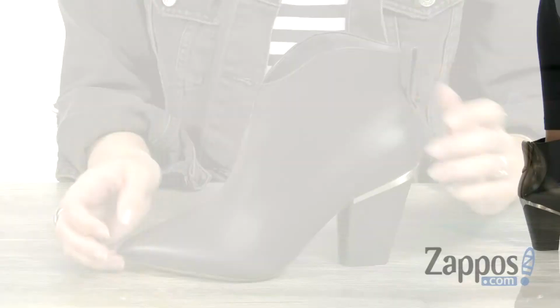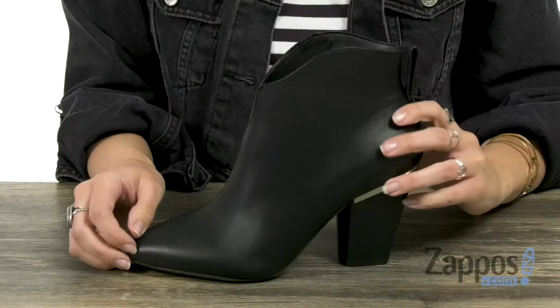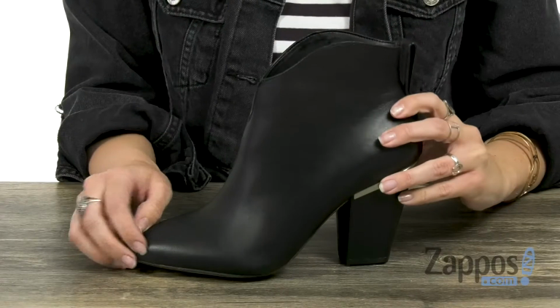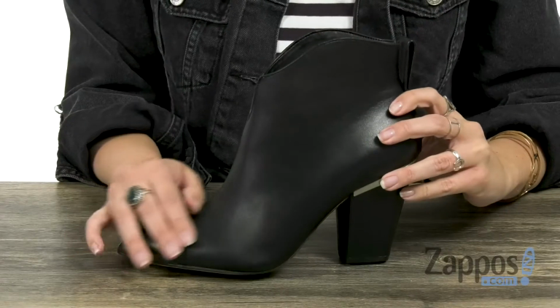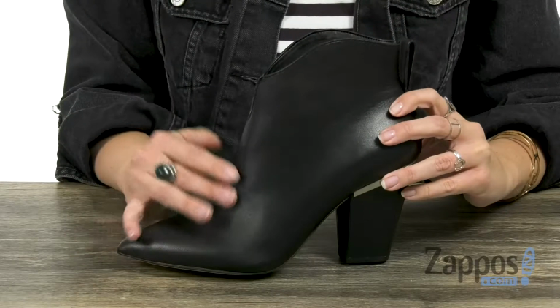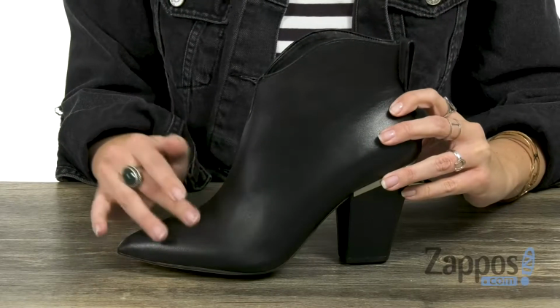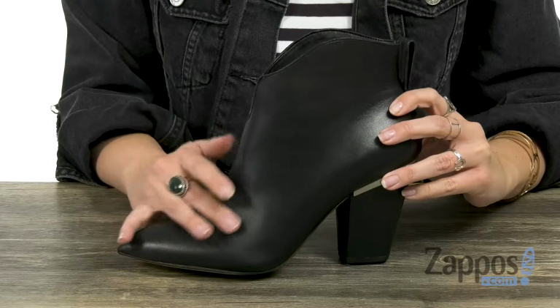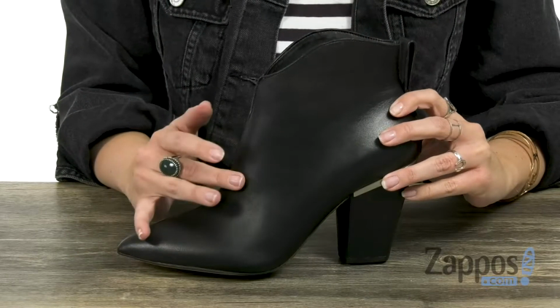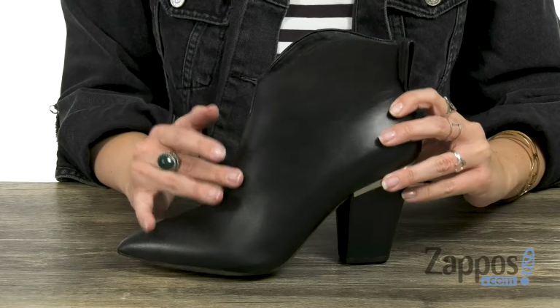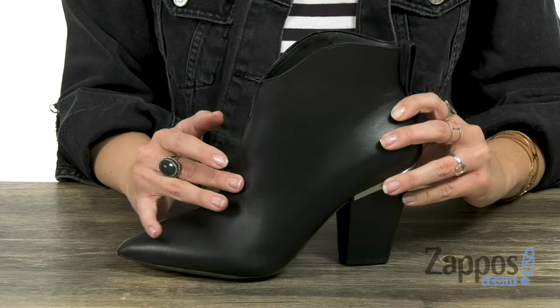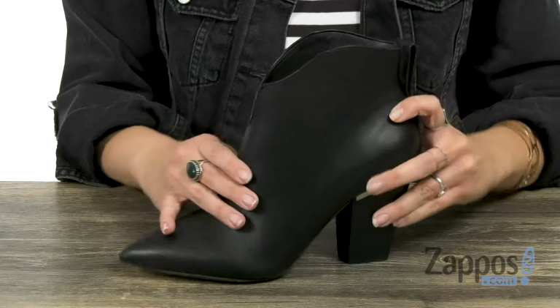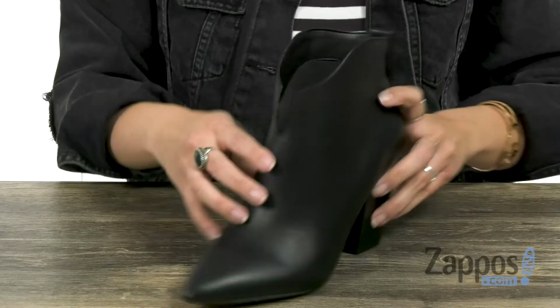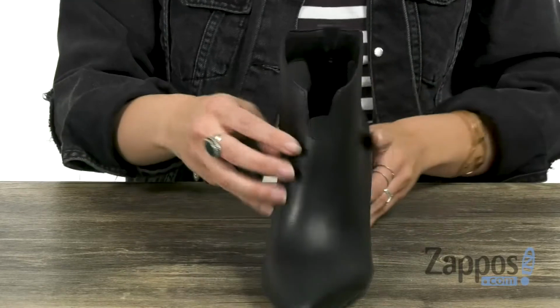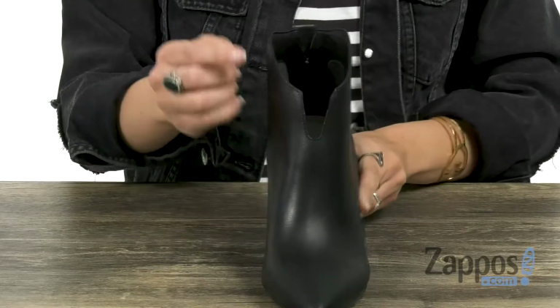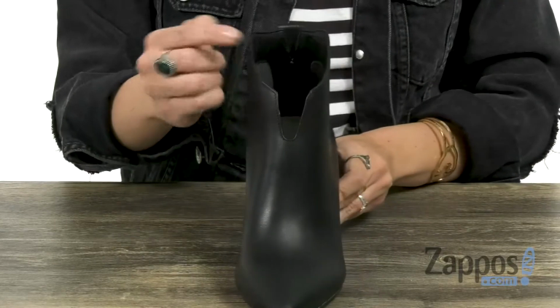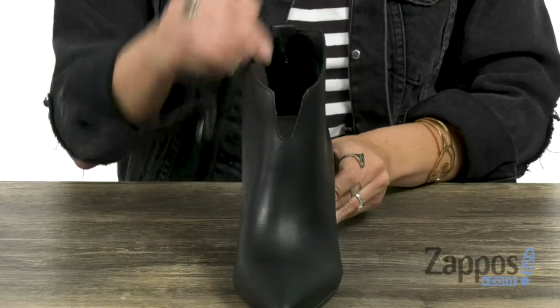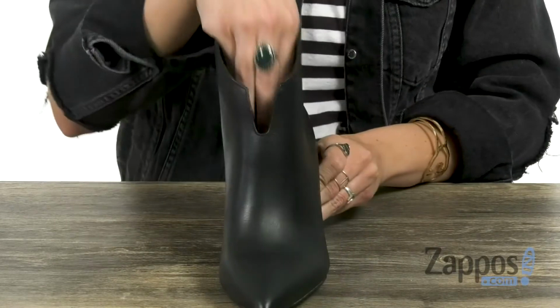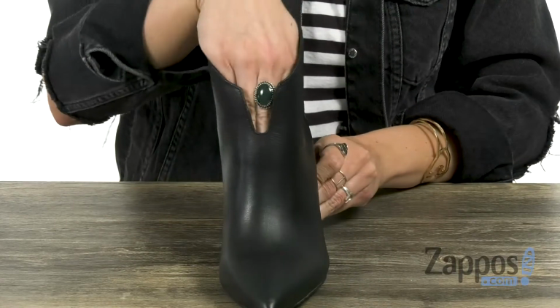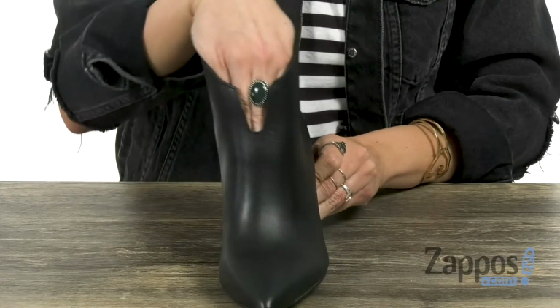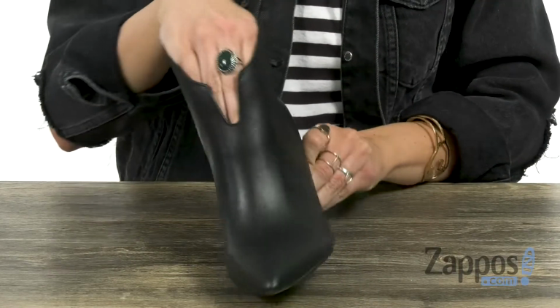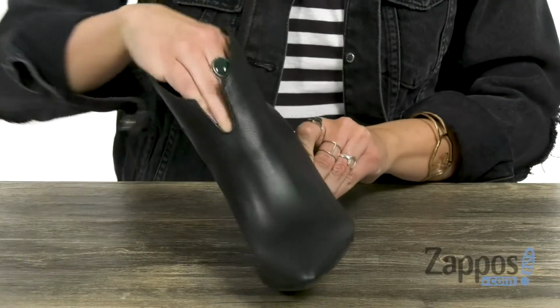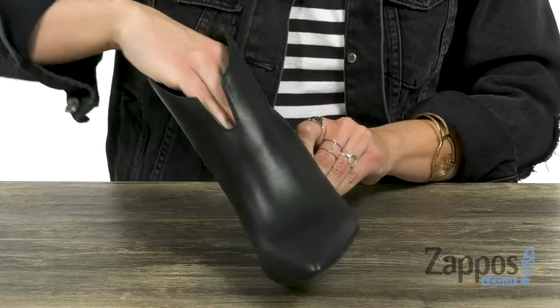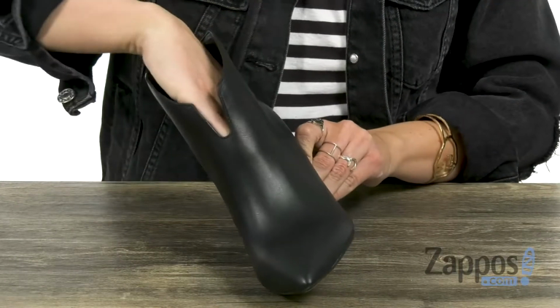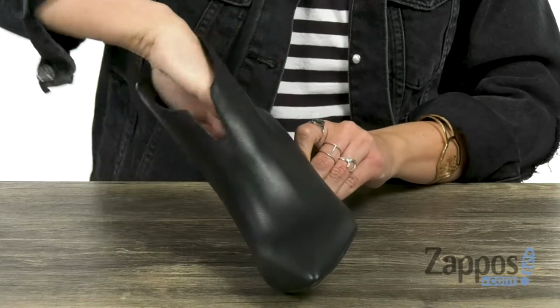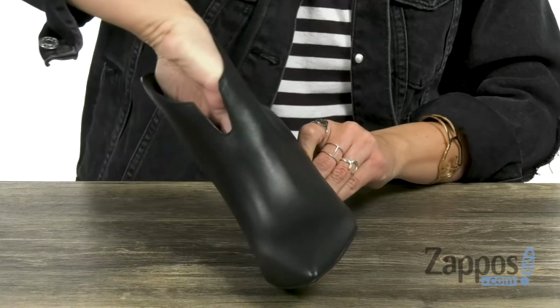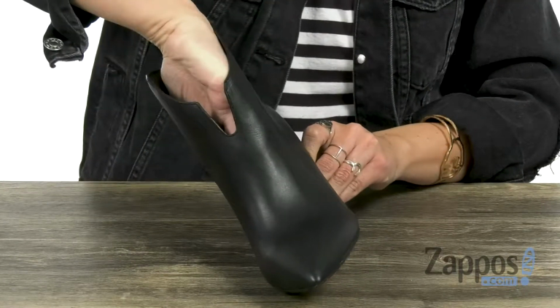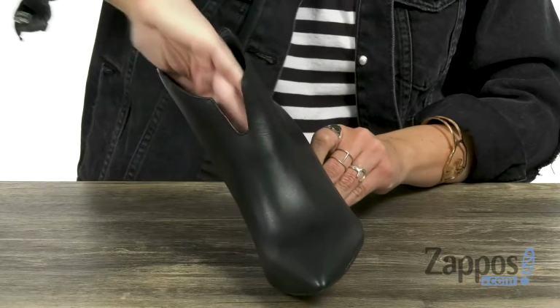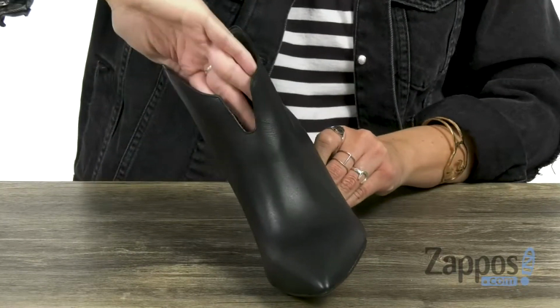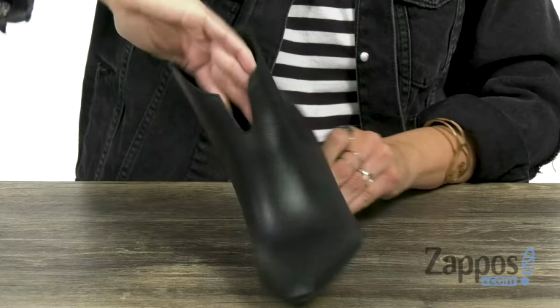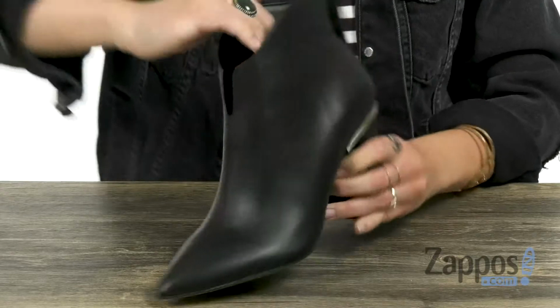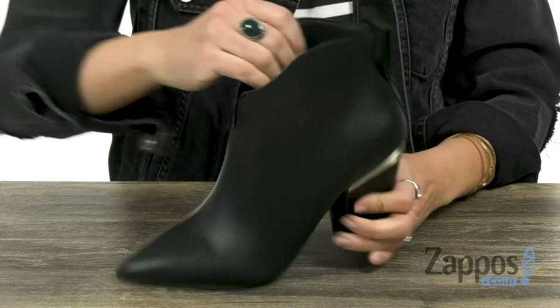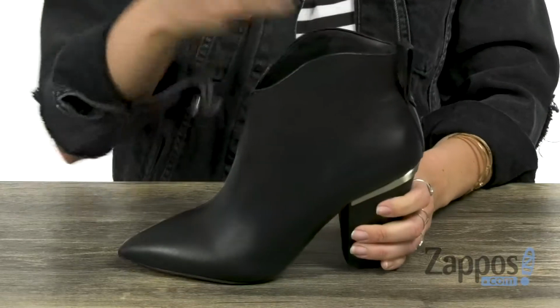These beautiful ankle booties have a smooth leather upper with this V-notch top line that I just love. You can kind of see it if I put my hand there — love the shape.